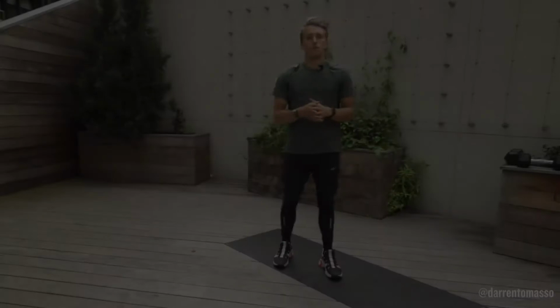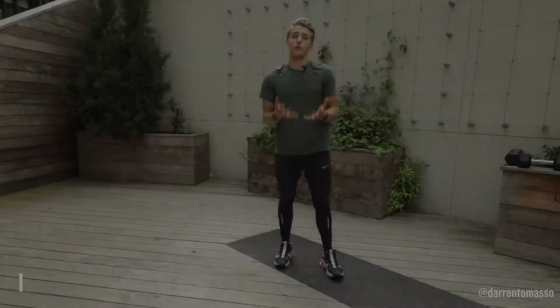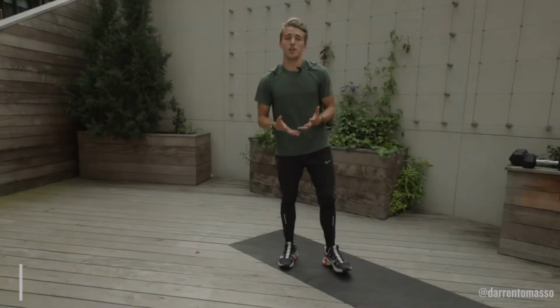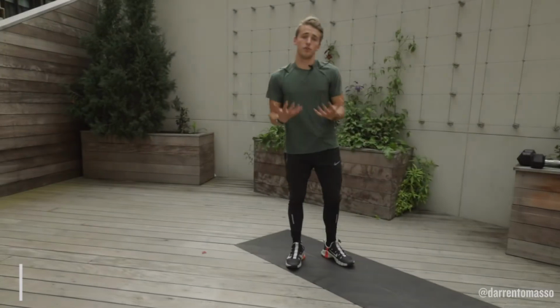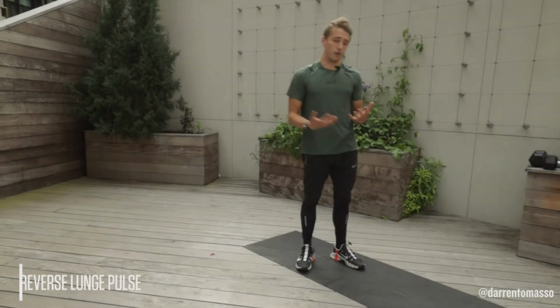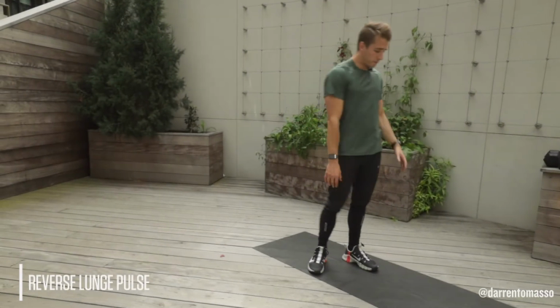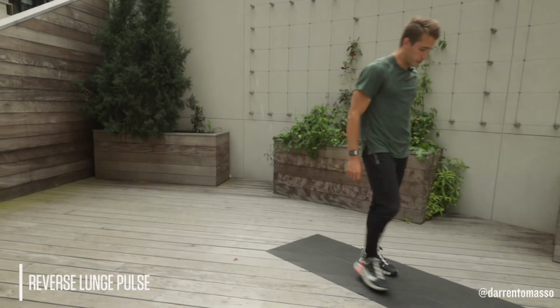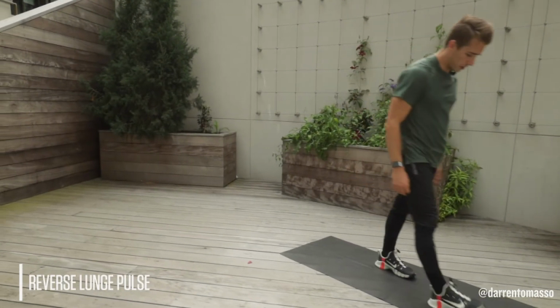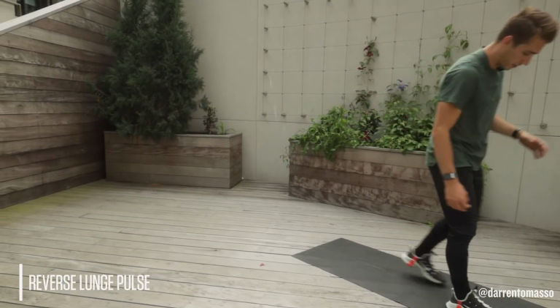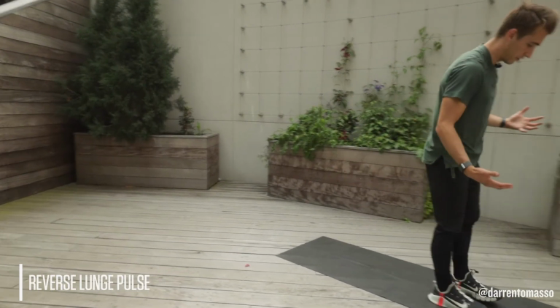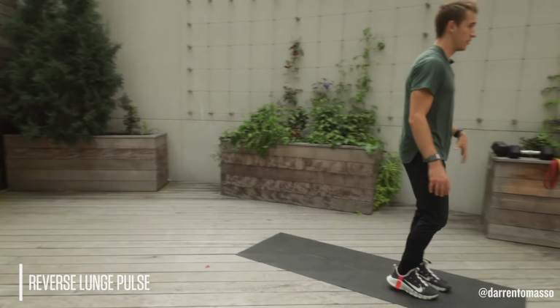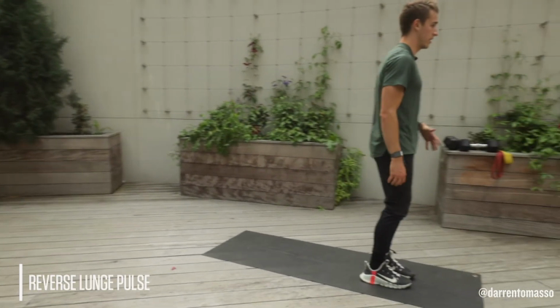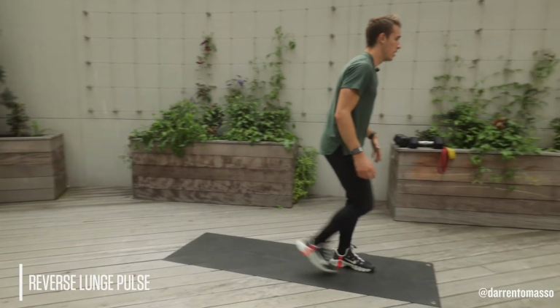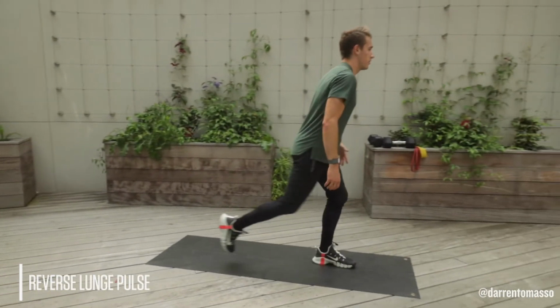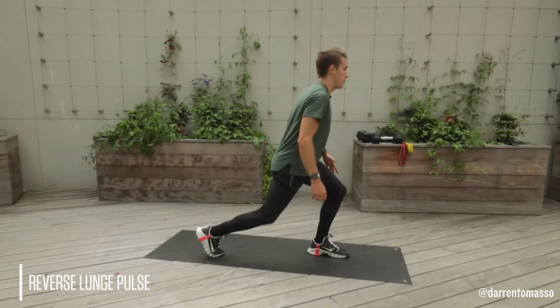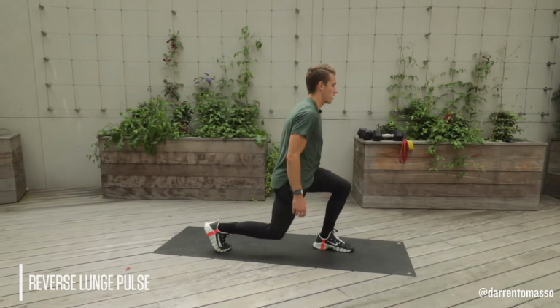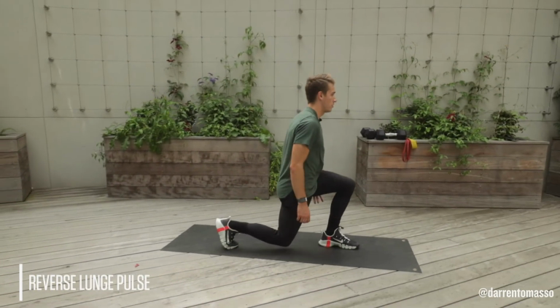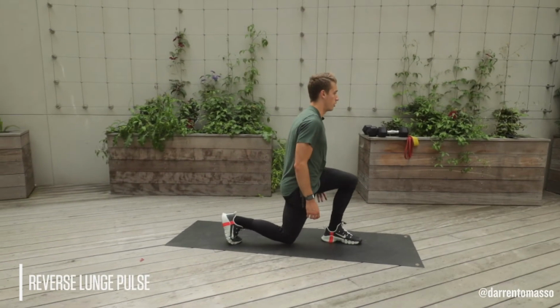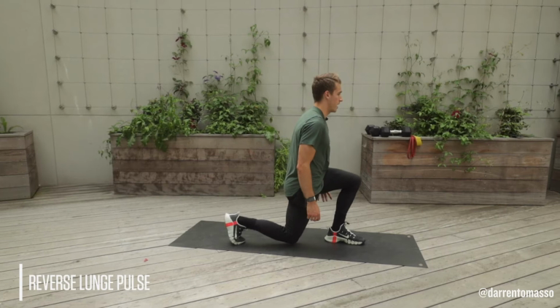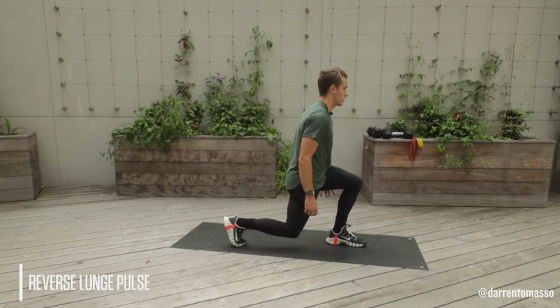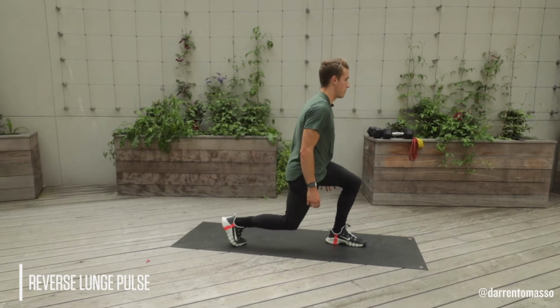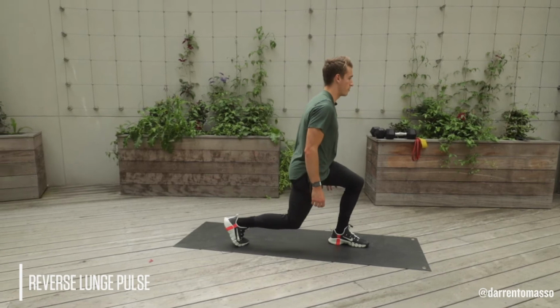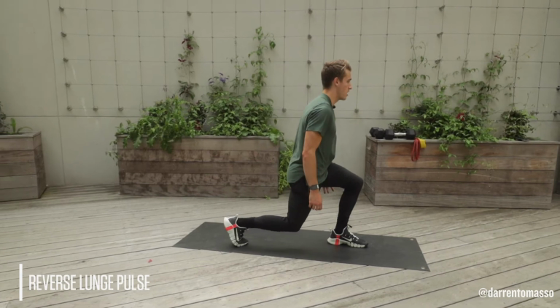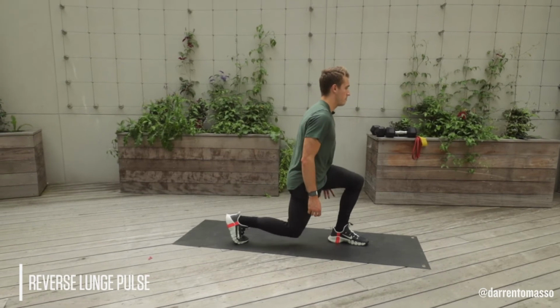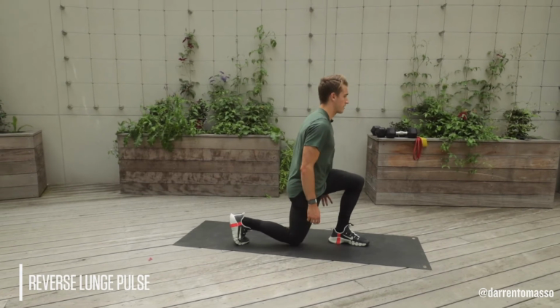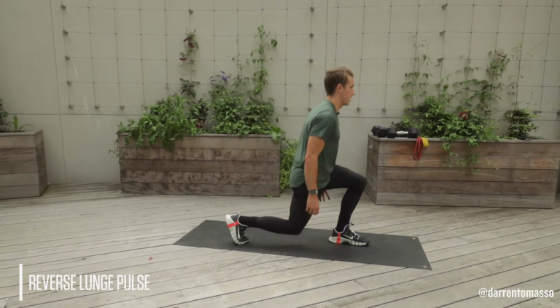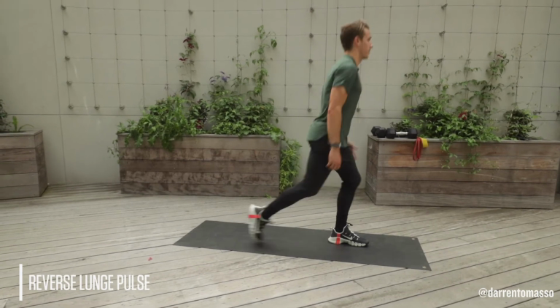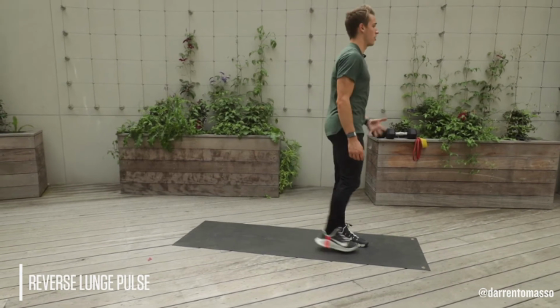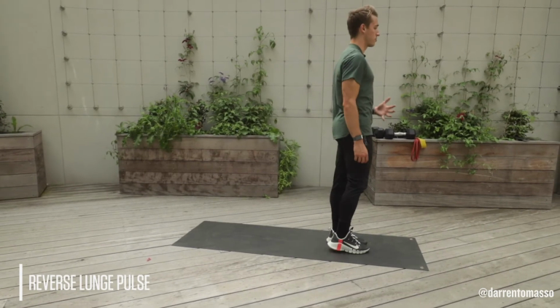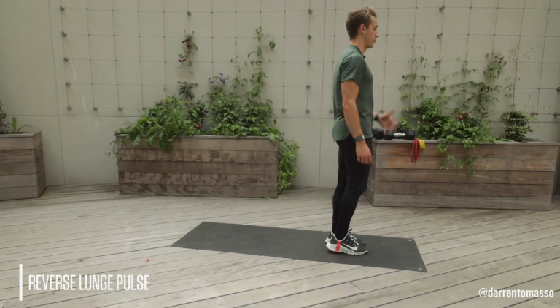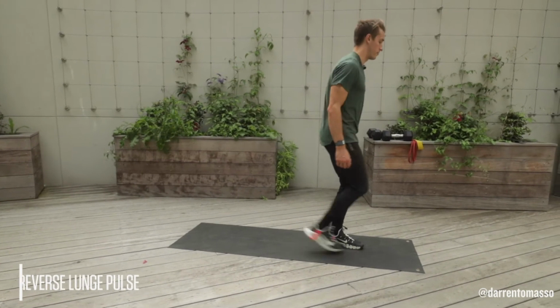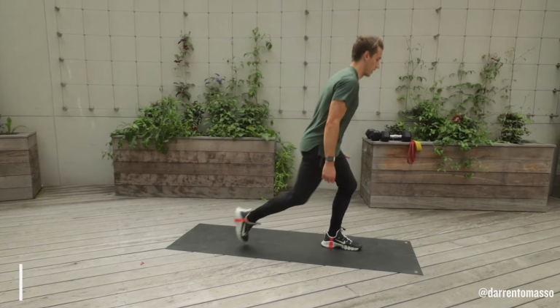Reverse lunge with the pulse. Standing, step back, all the way down, come up halfway, back down, and then strong press through that front leg.